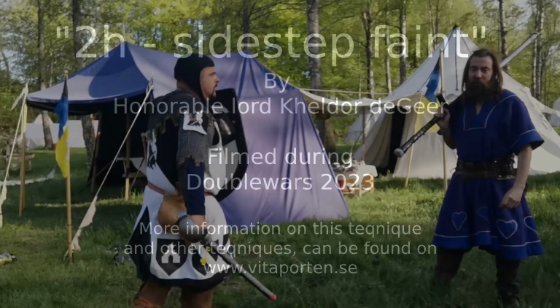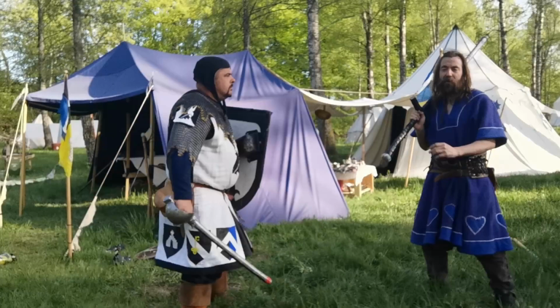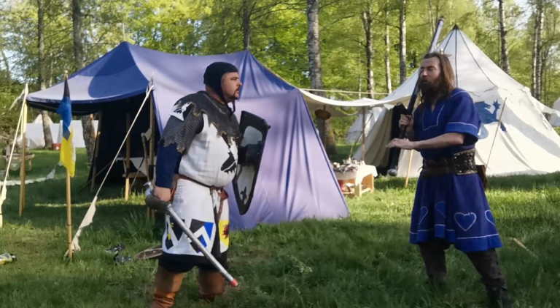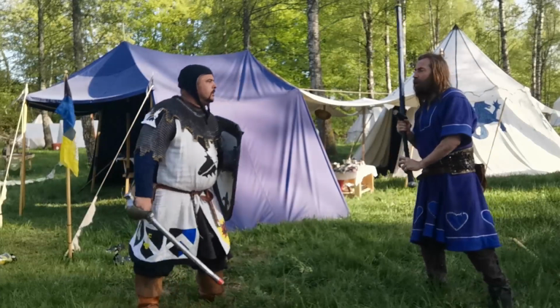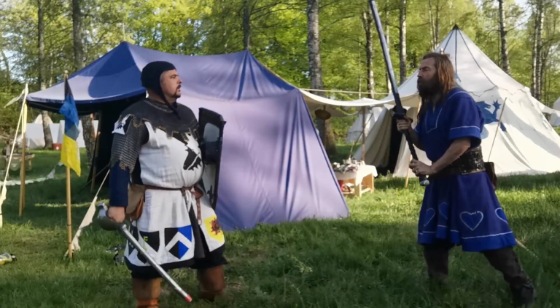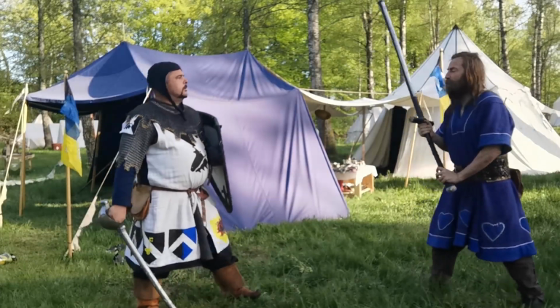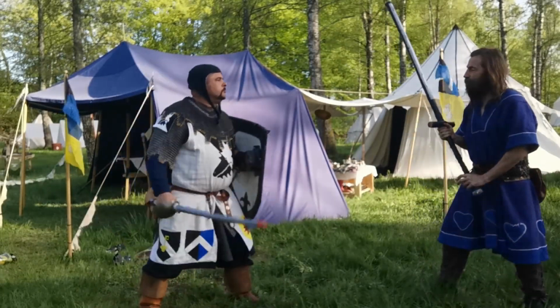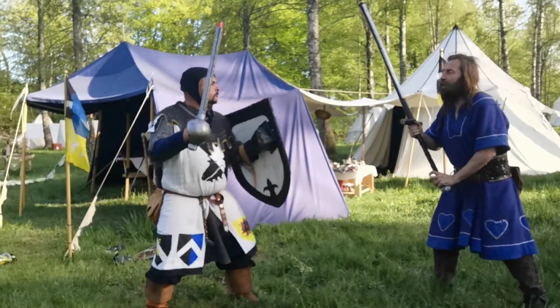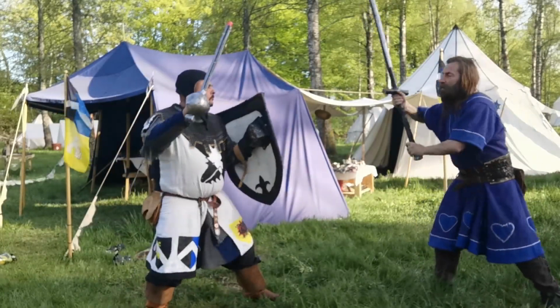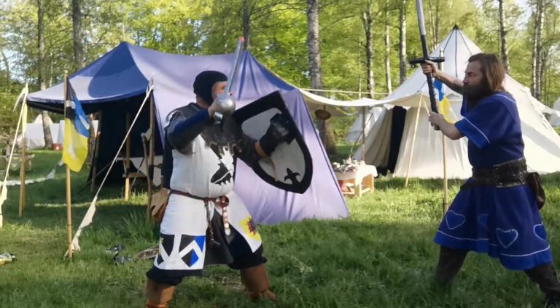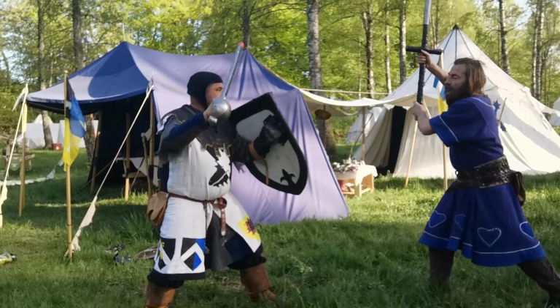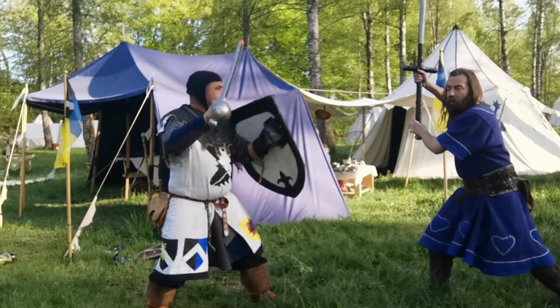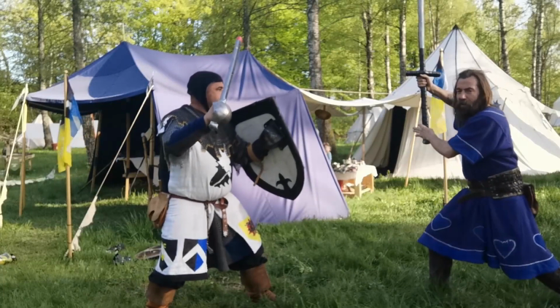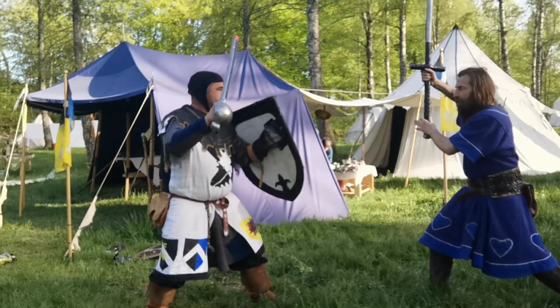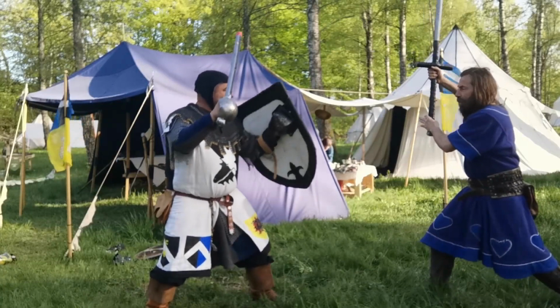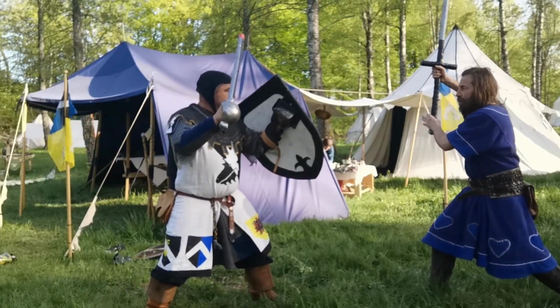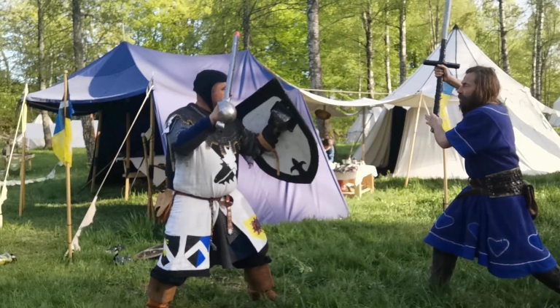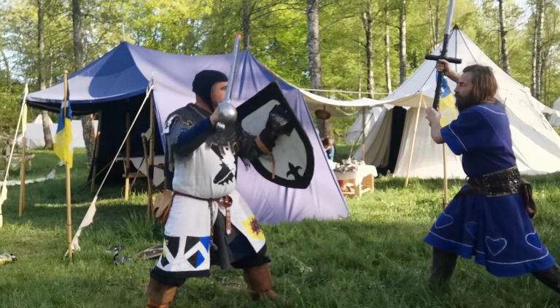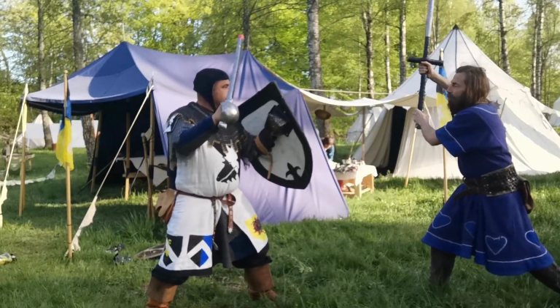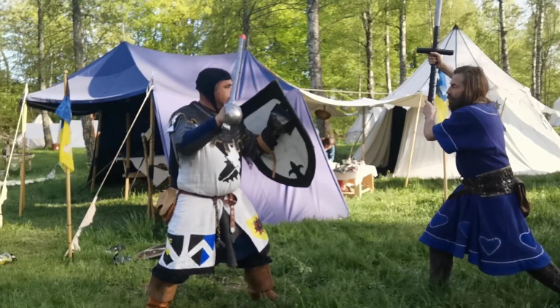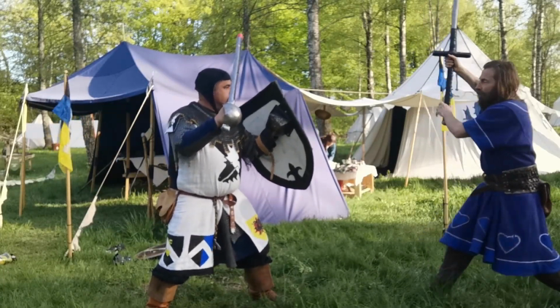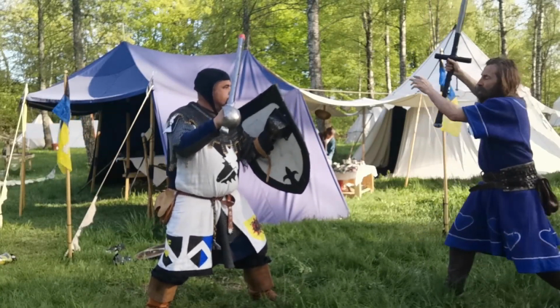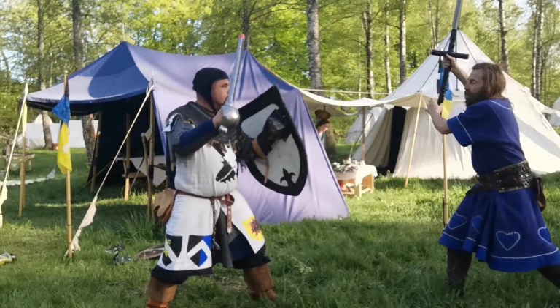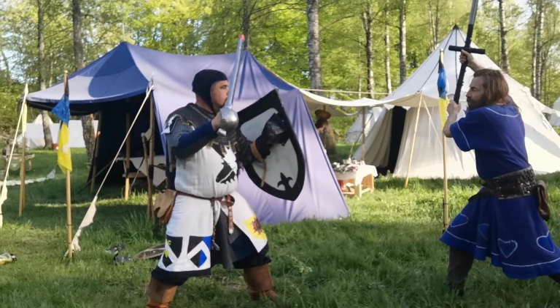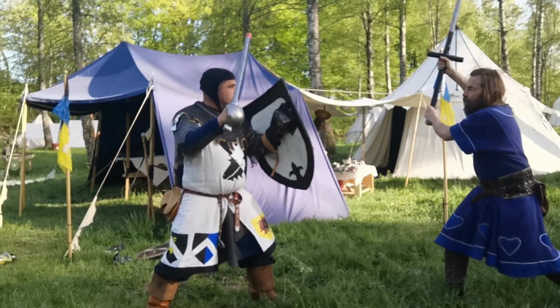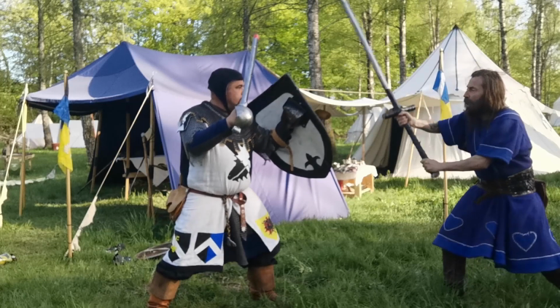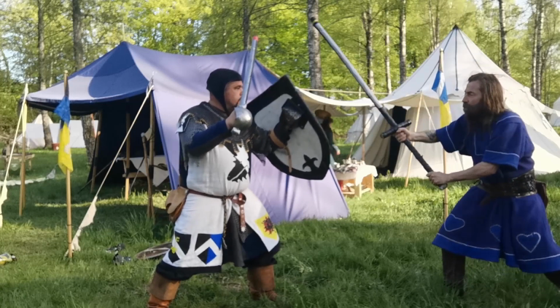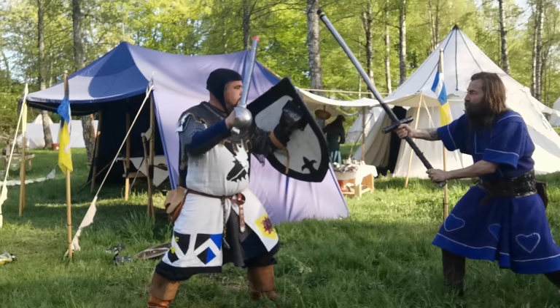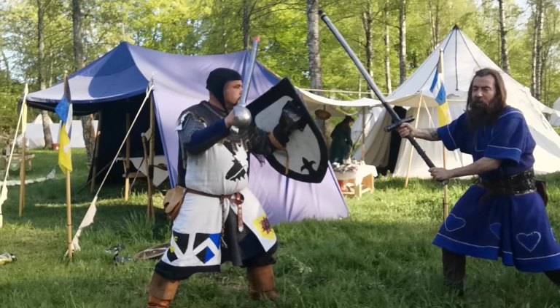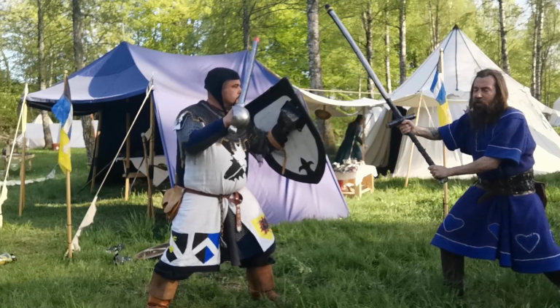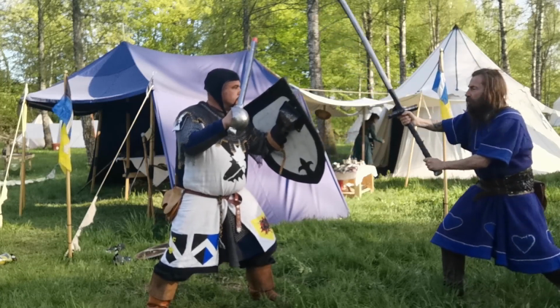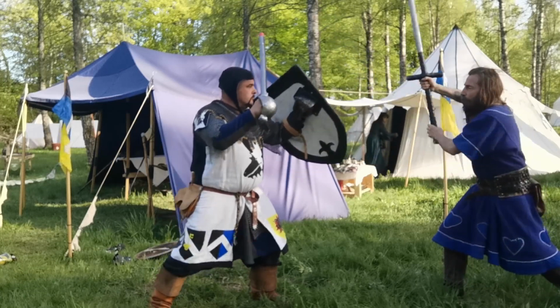We're going to do a play with a two-handed sword. You start with a high guard, and then you go to fretting his head. You bring it down, trying to get his shield to go up.